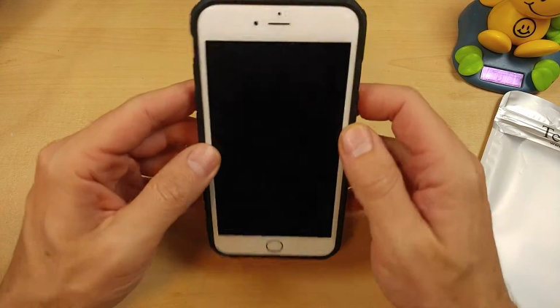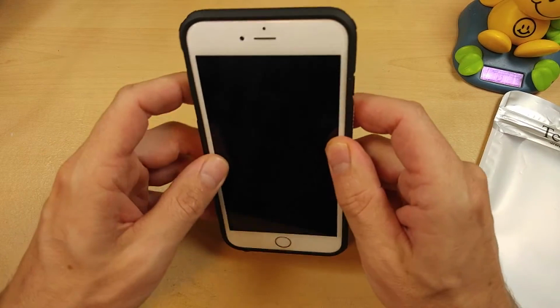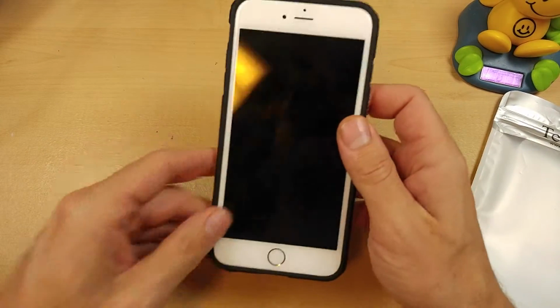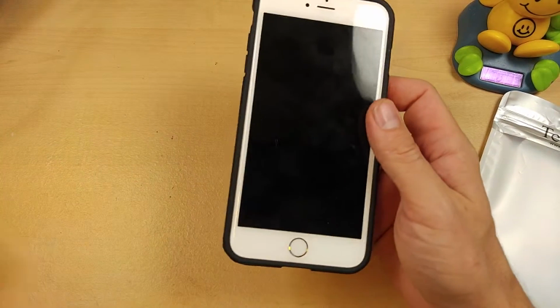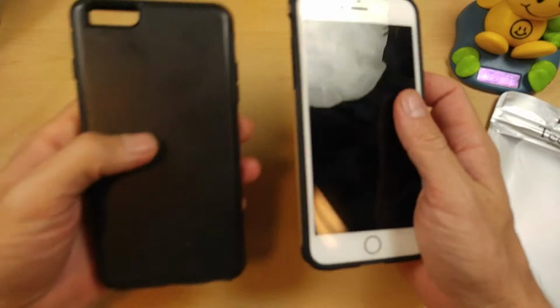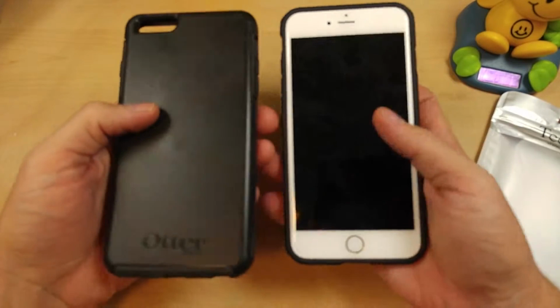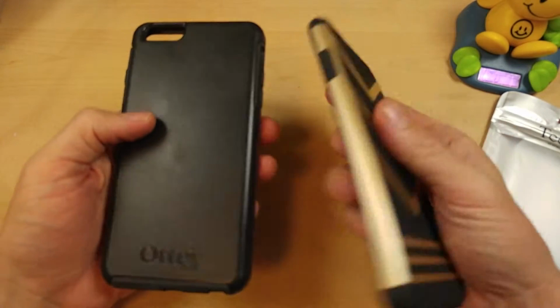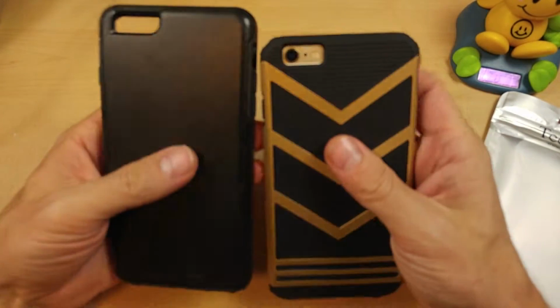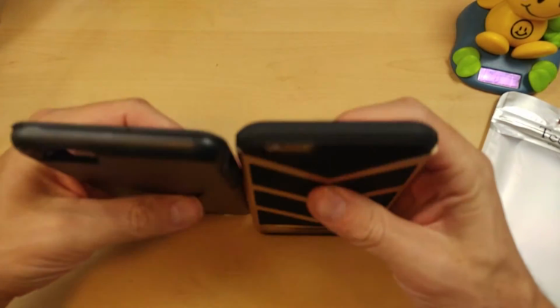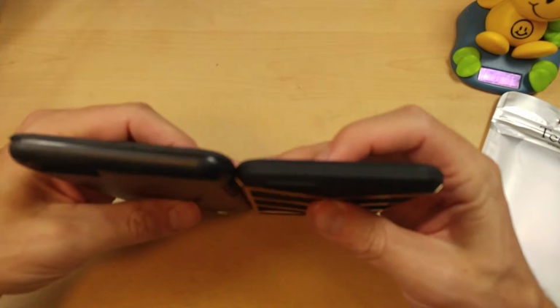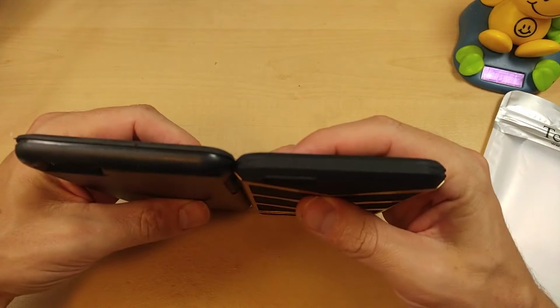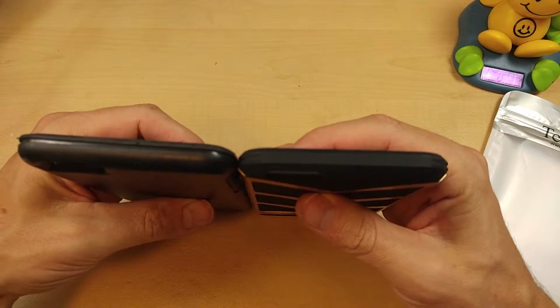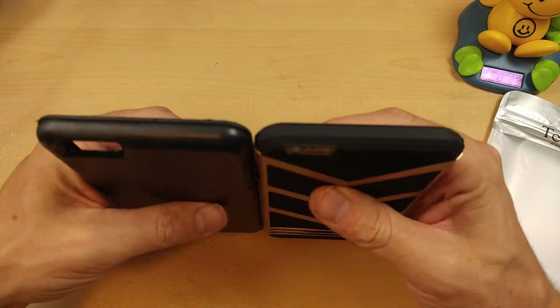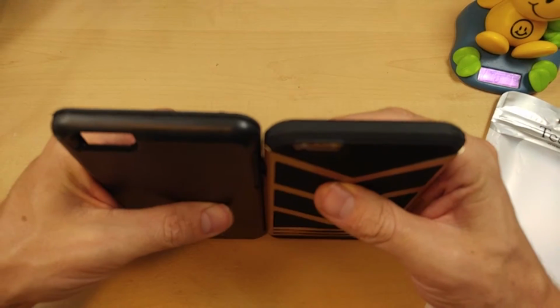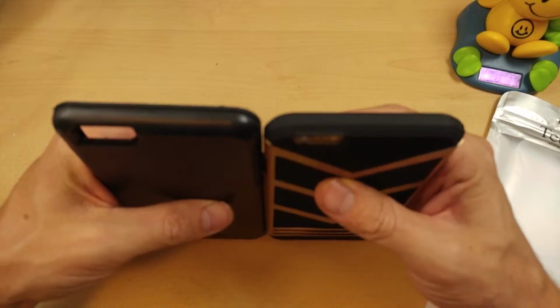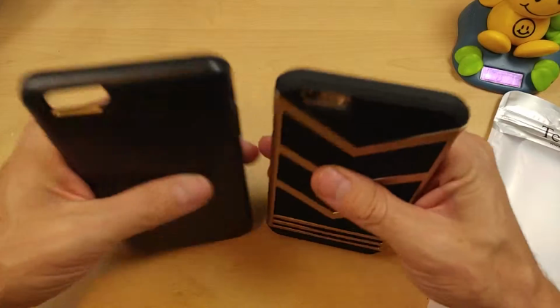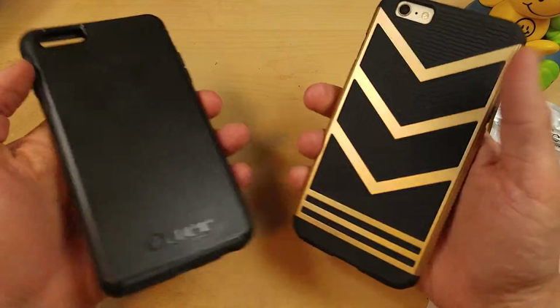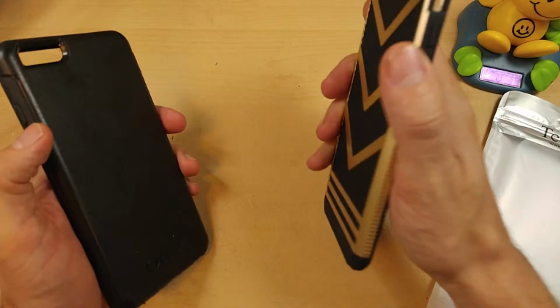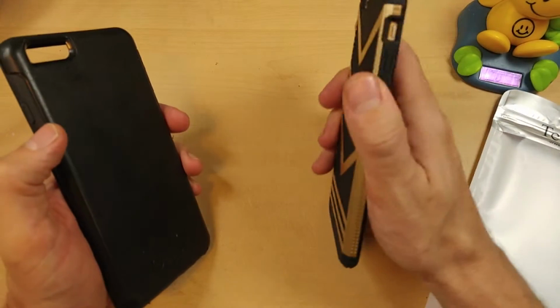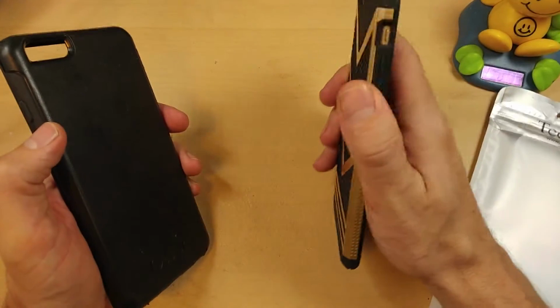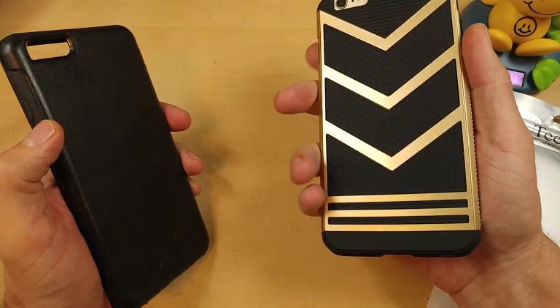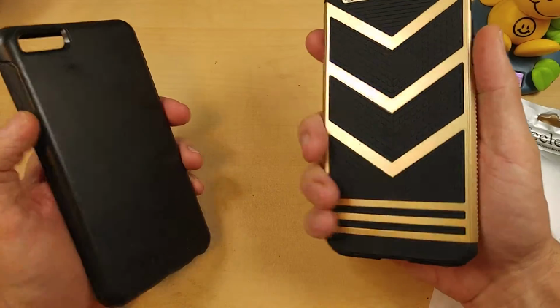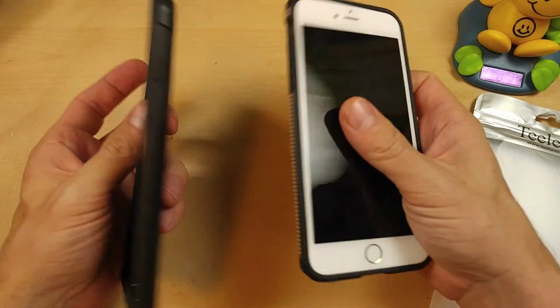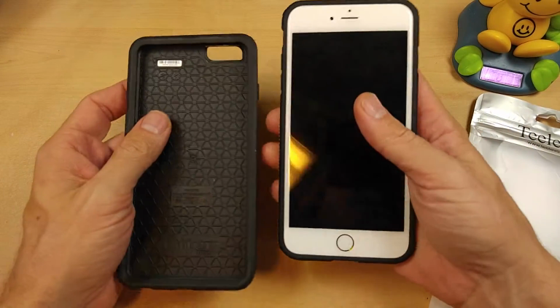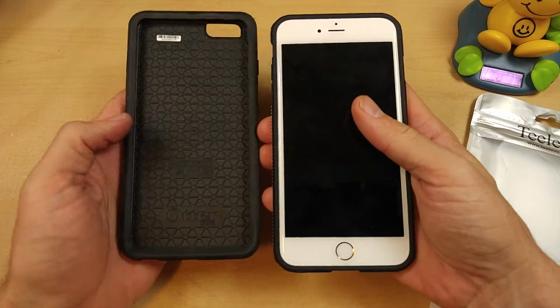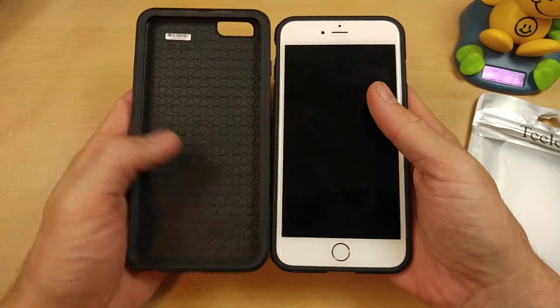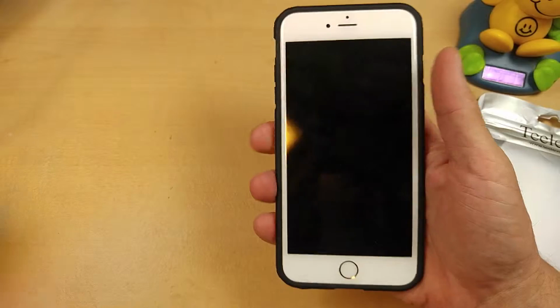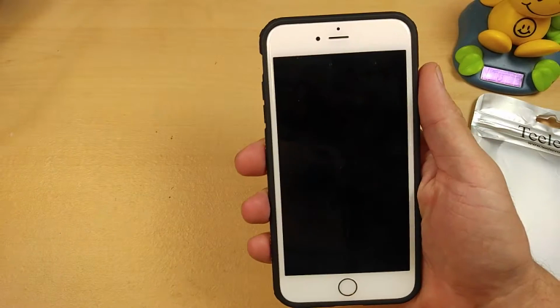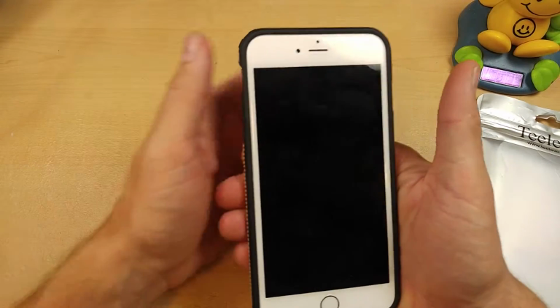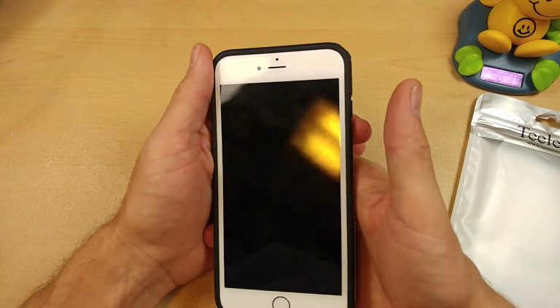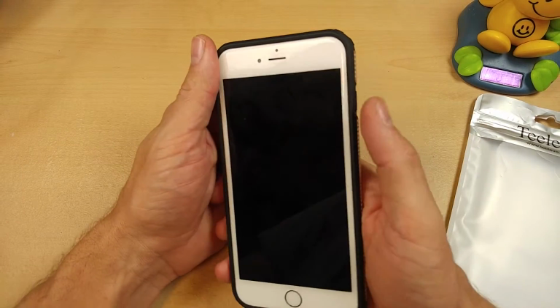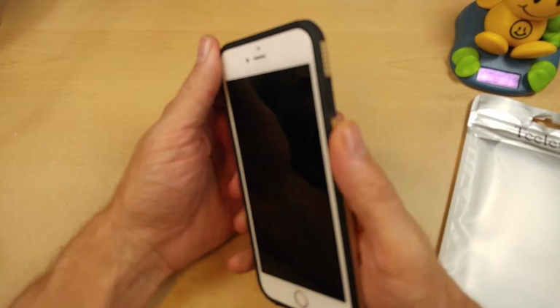Overall, it's going to be a little bit more slim and form fitting than the OtterBox case. It's going to be a little bit easier to put in your pocket. Maybe not offer quite as much drop protection, but you're making up for that by being a little bit slimmer and more form fitting.